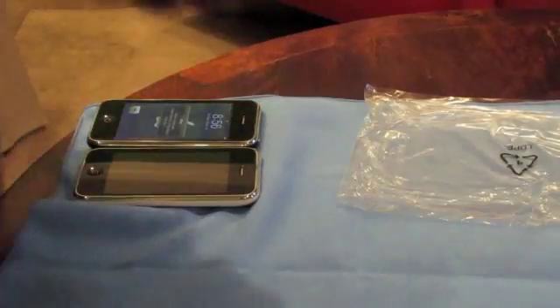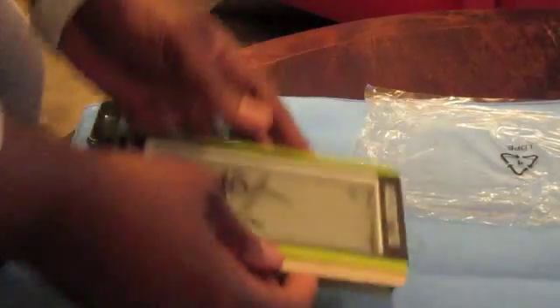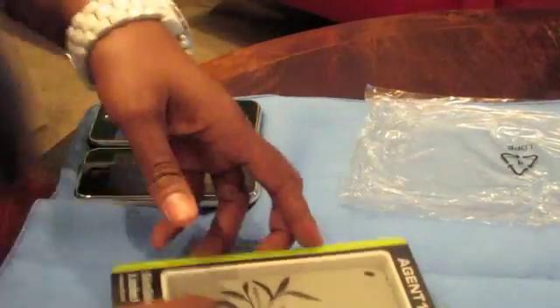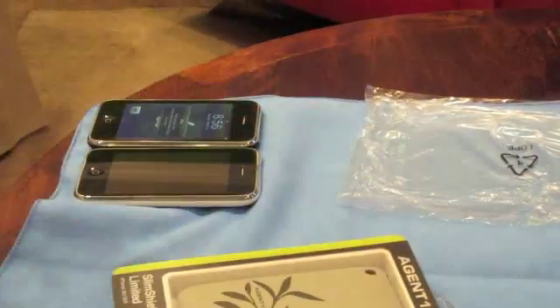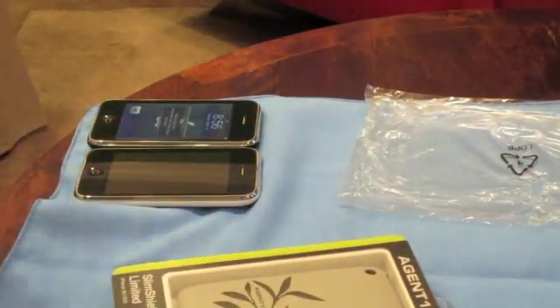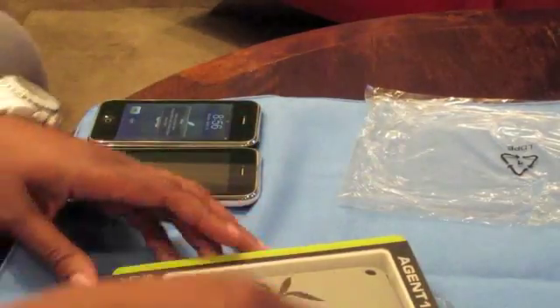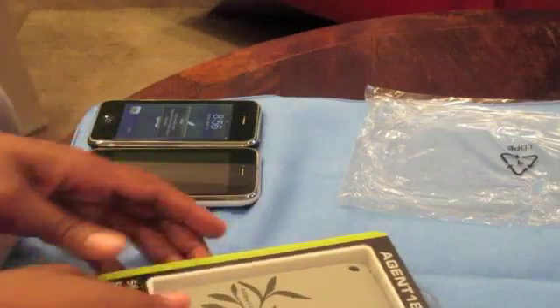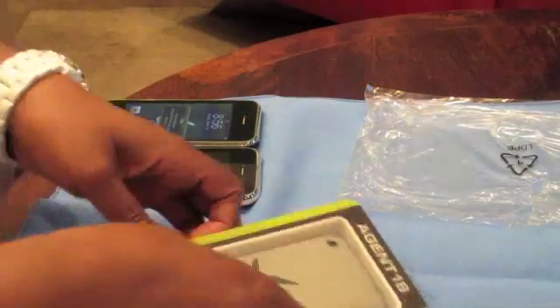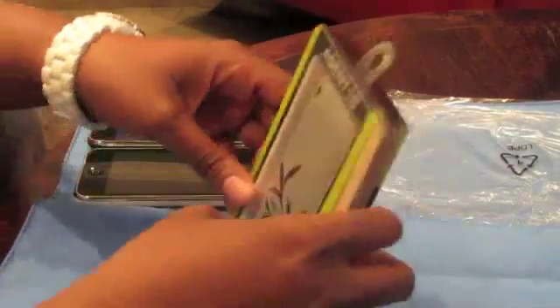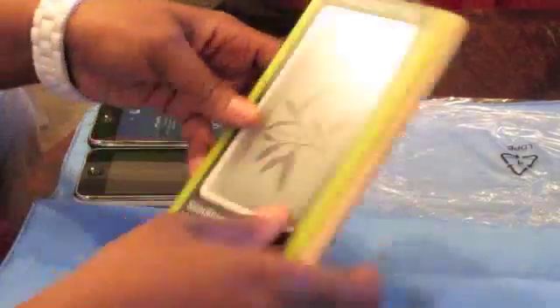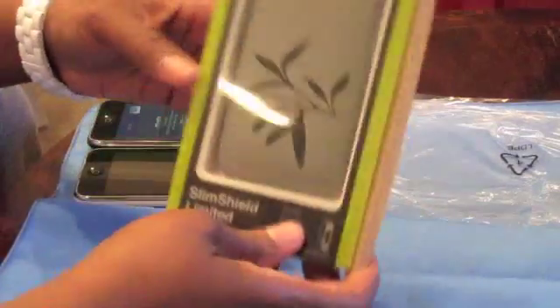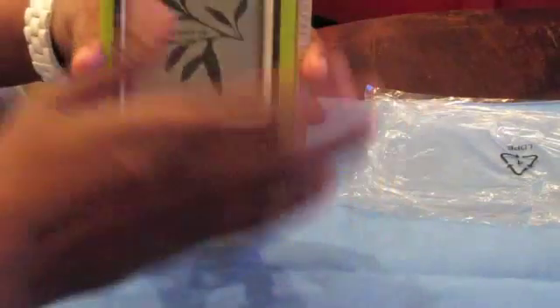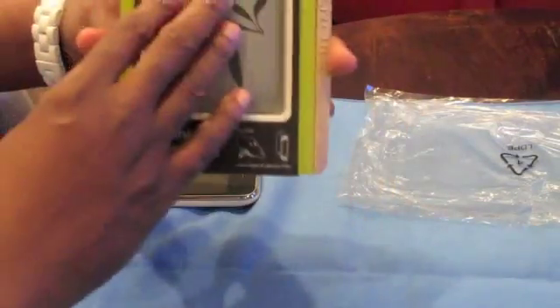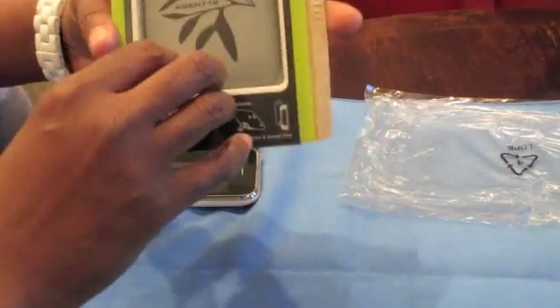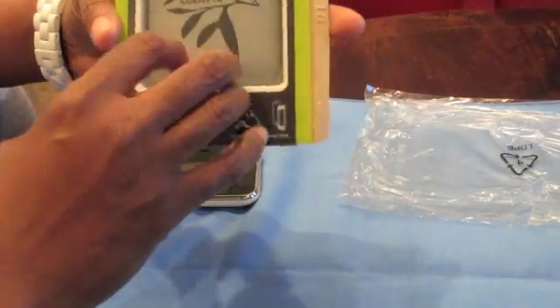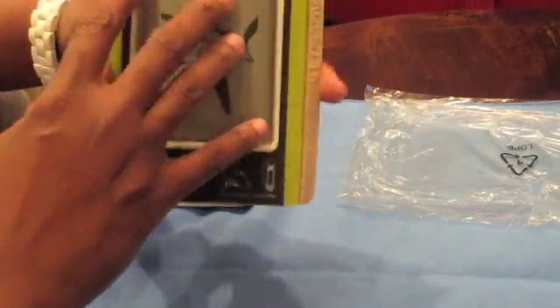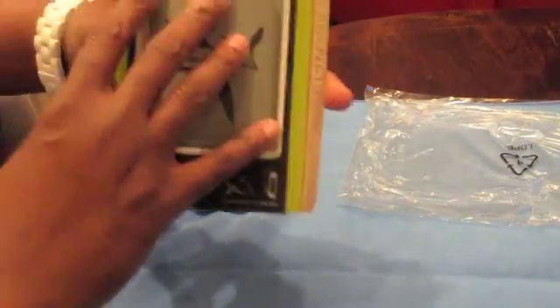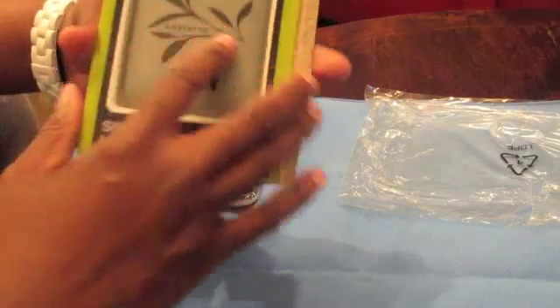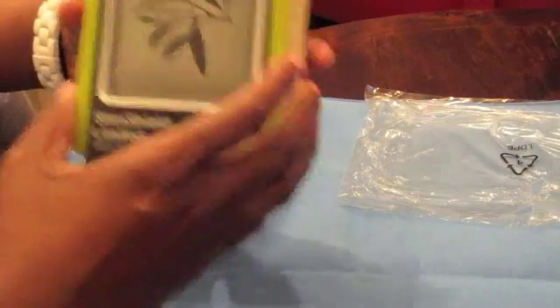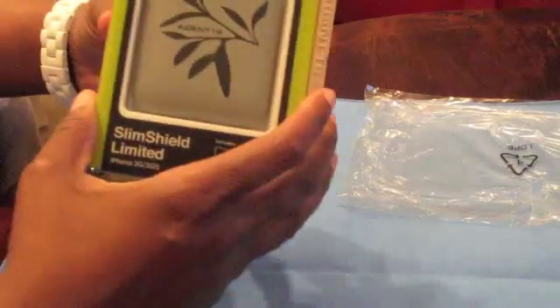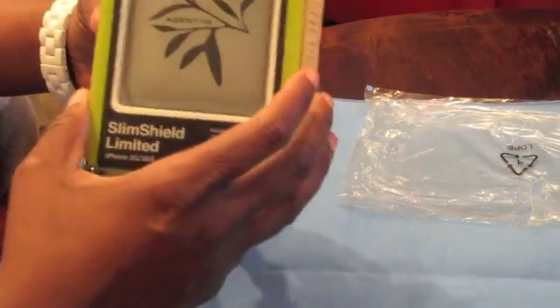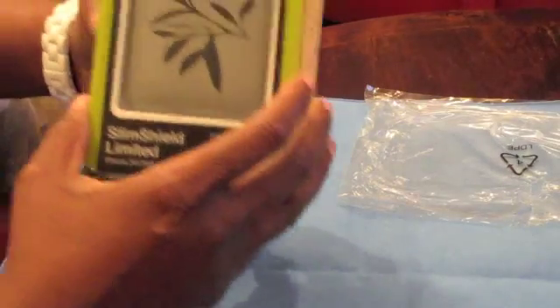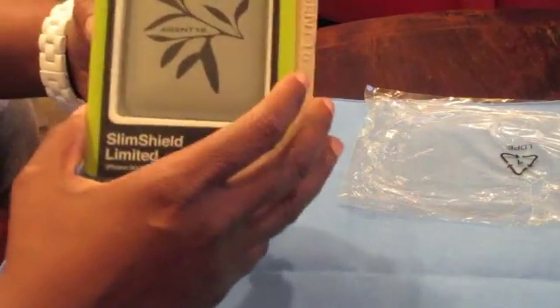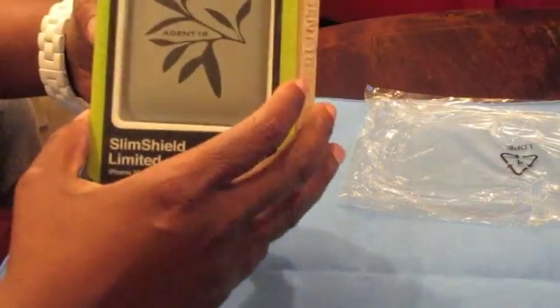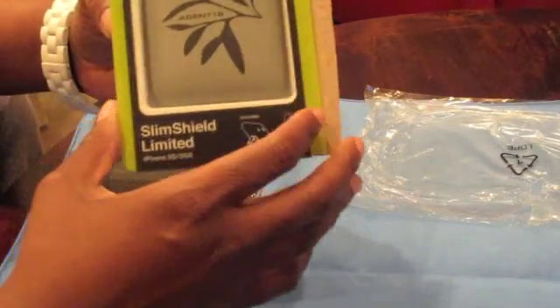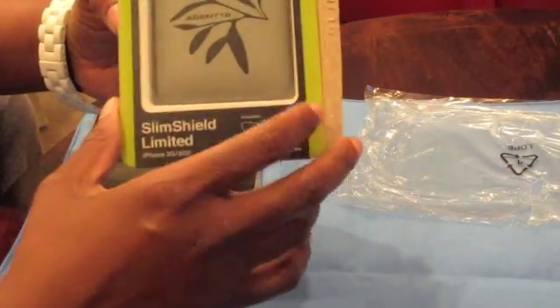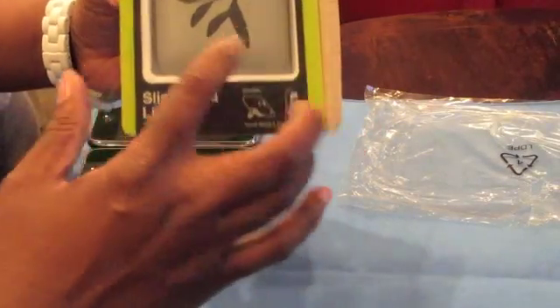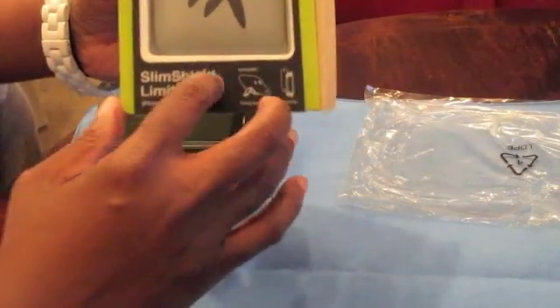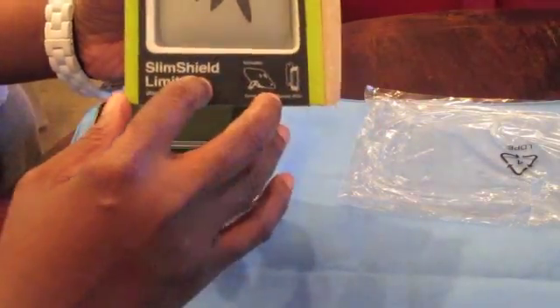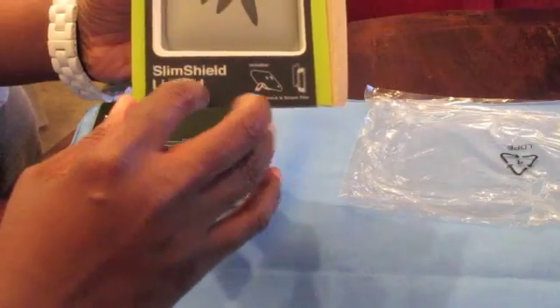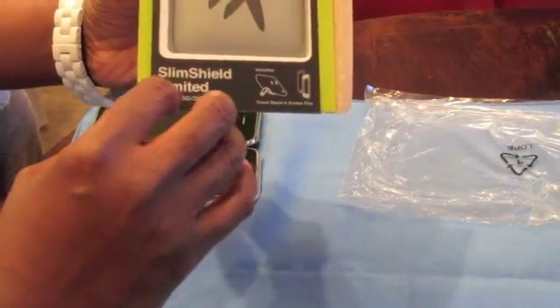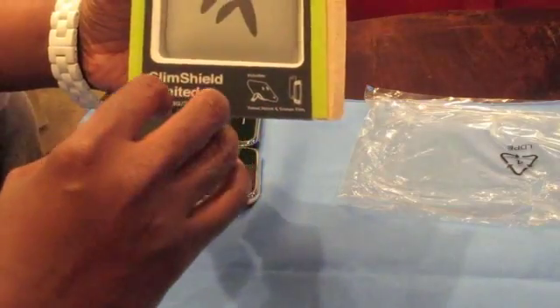Hey guys, it is aisle 100 and it's been a while, but it was definitely worth the wait because I've got some great products to review — one product specifically right here, right now: the Slim Shield Botanical limited edition case from Agent 18.